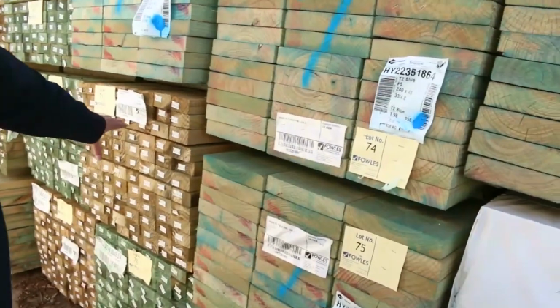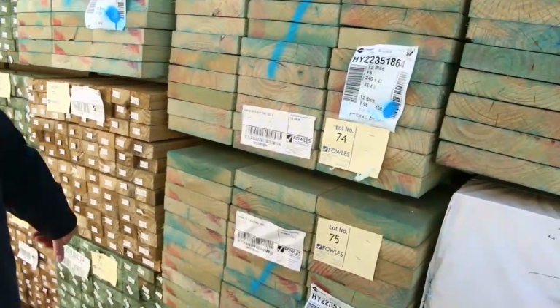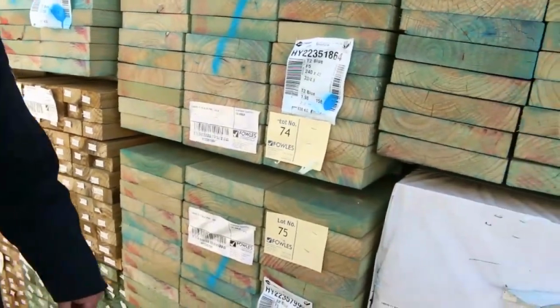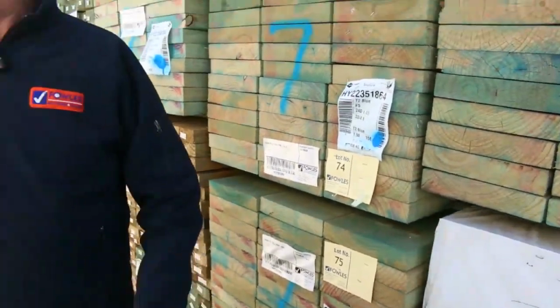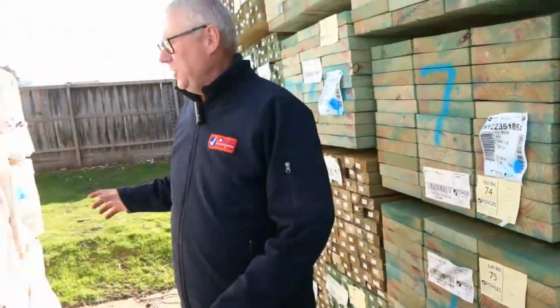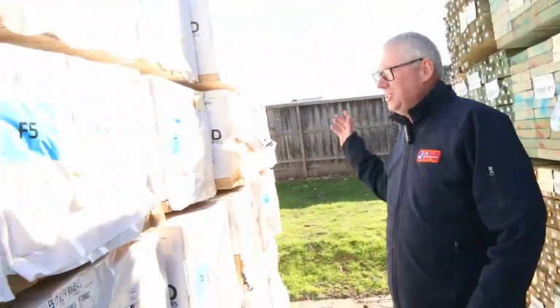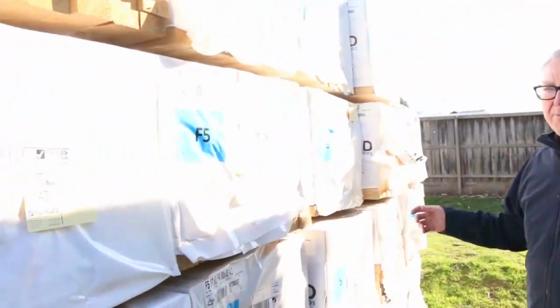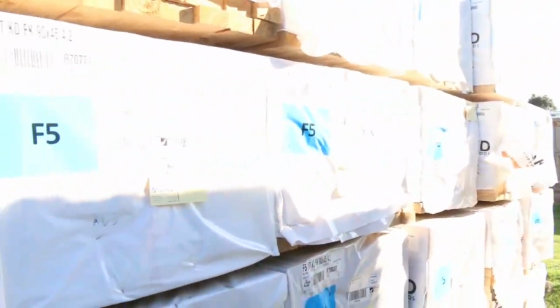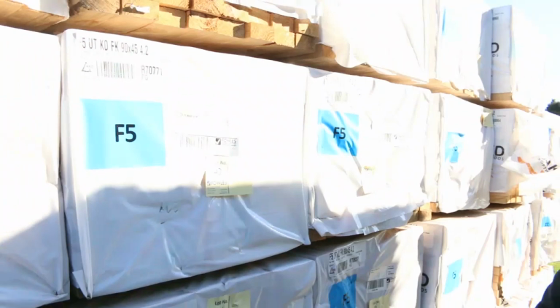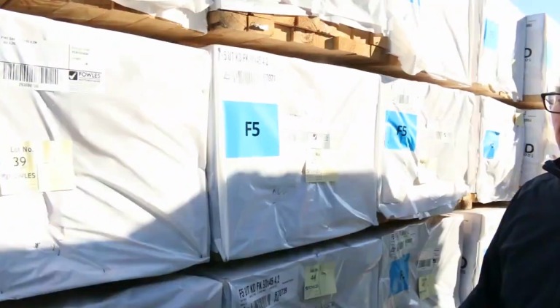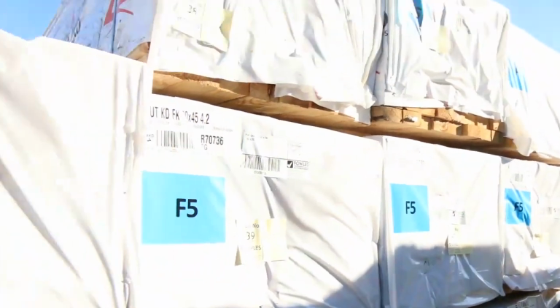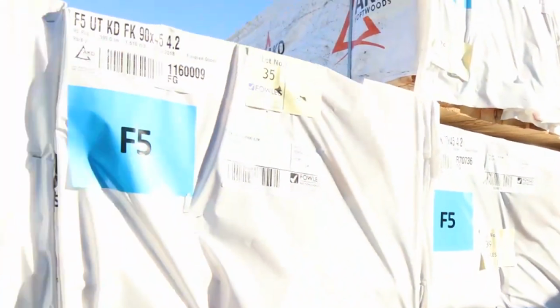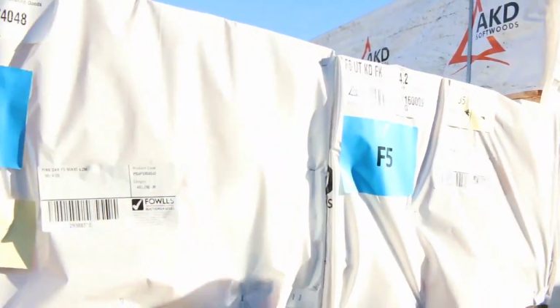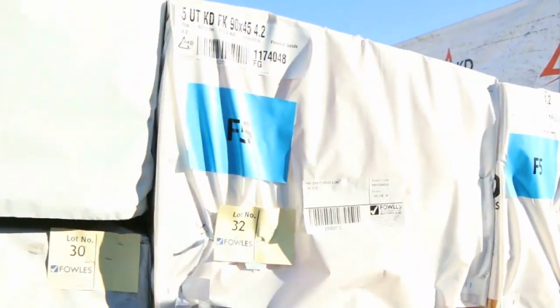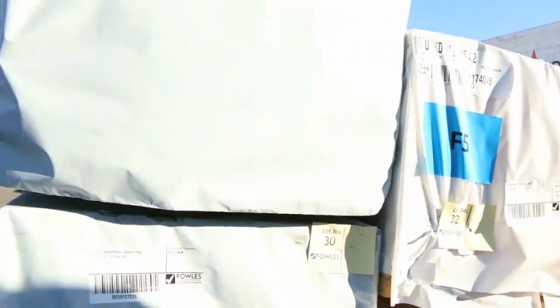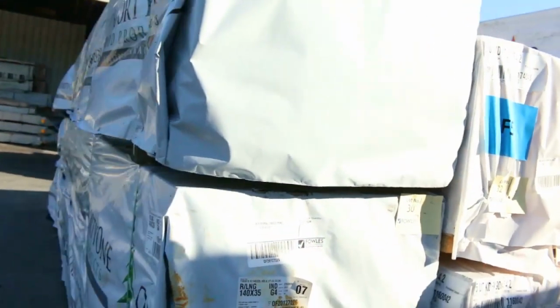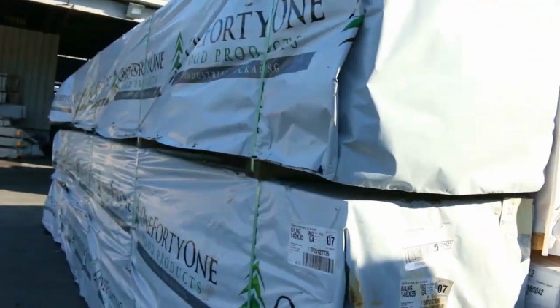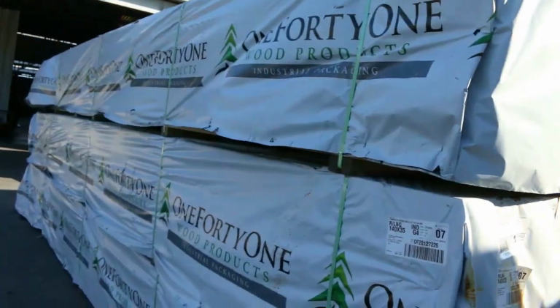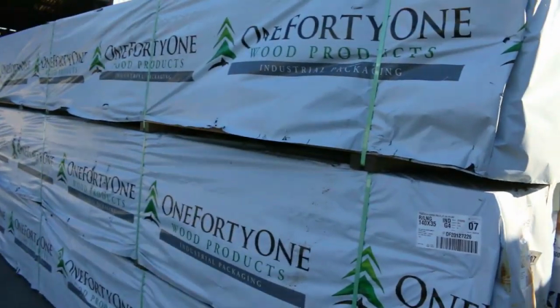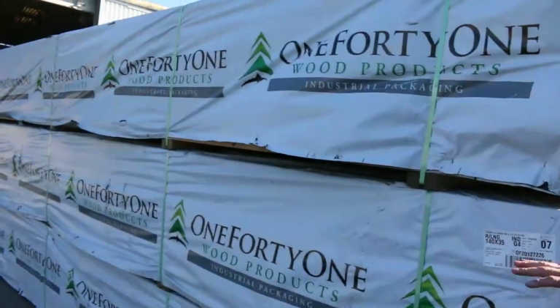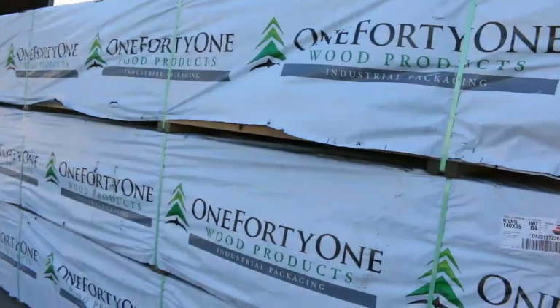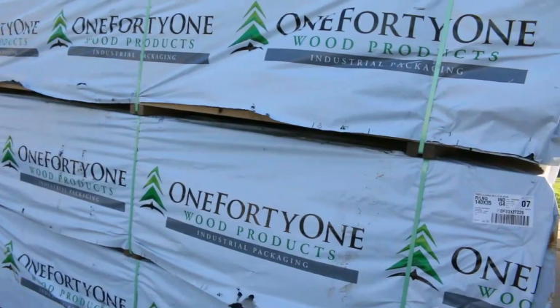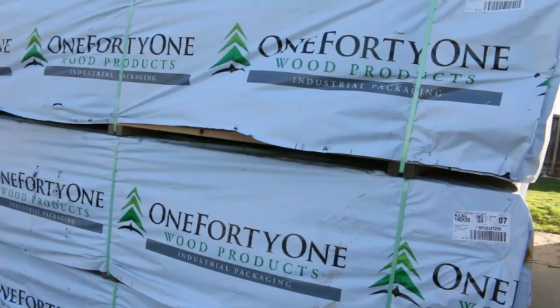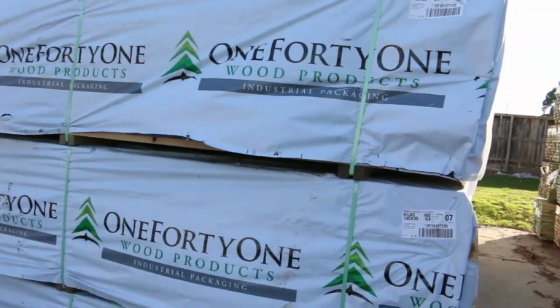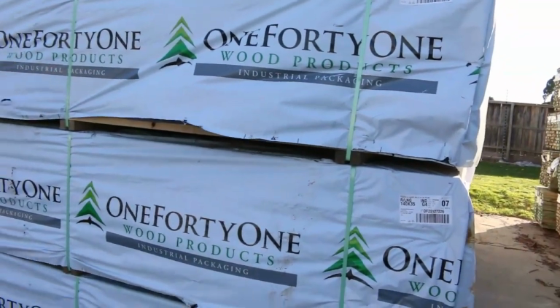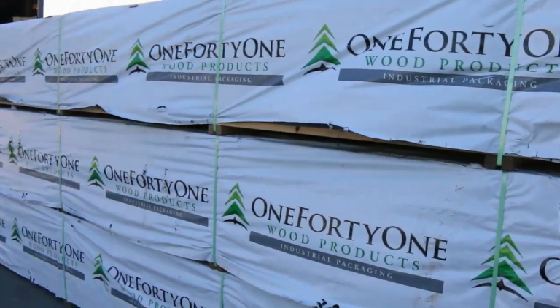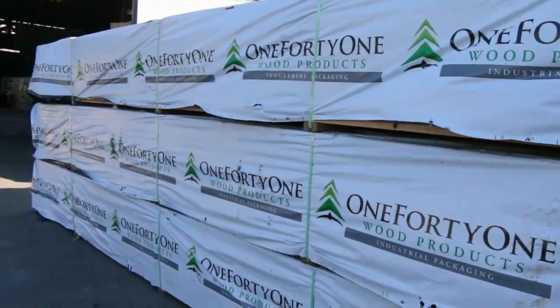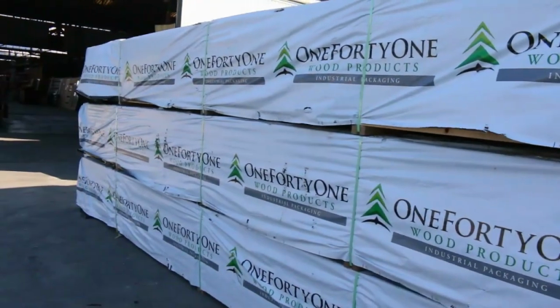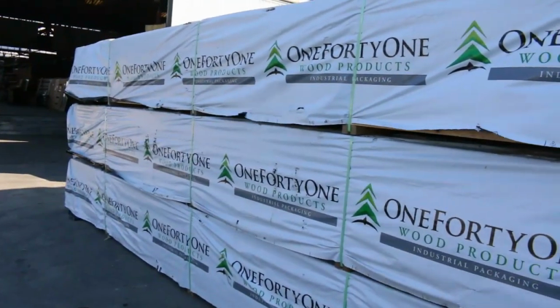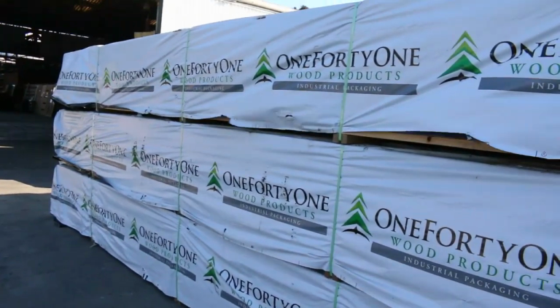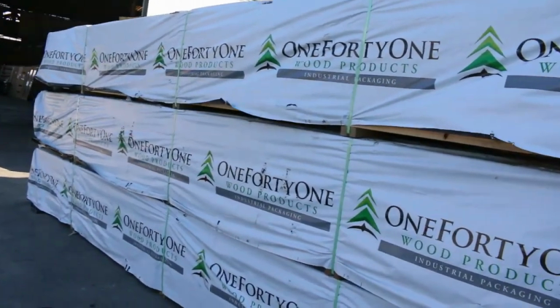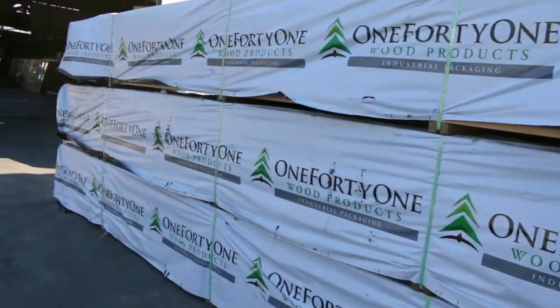Swinging around this side, a big heap of 4.2s — framing pine, structural stuff. And three nice big long packs of 140x35 industrial grade out of Mount Gambier once again.